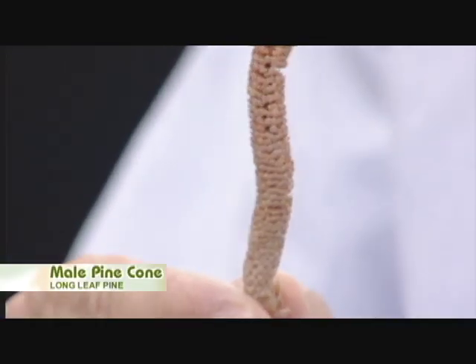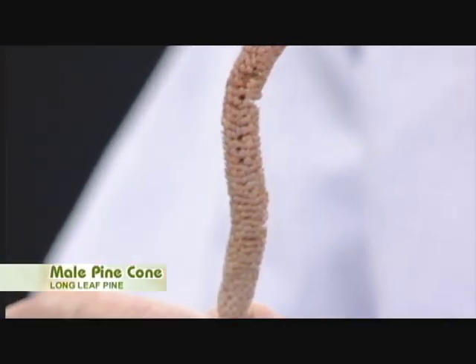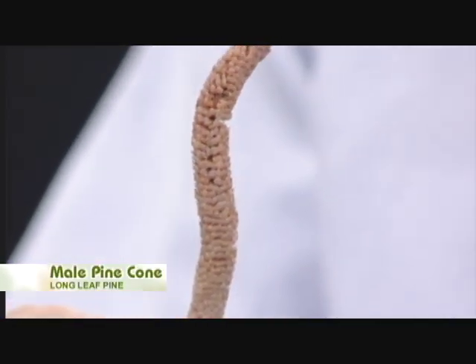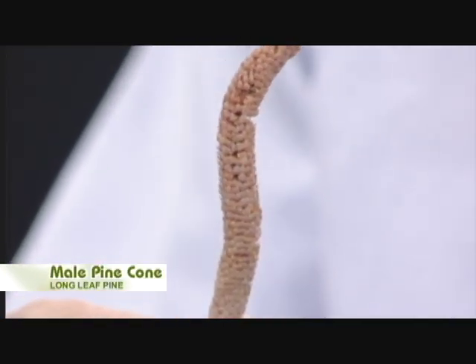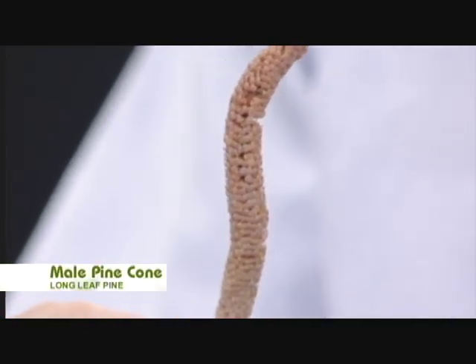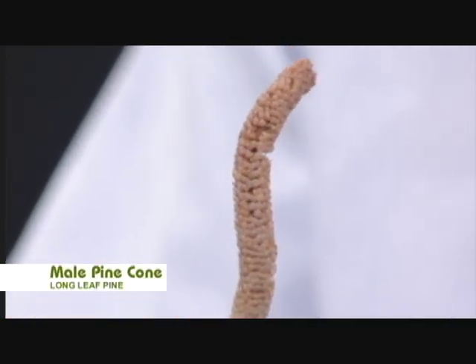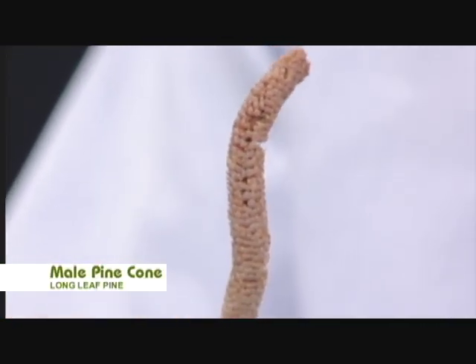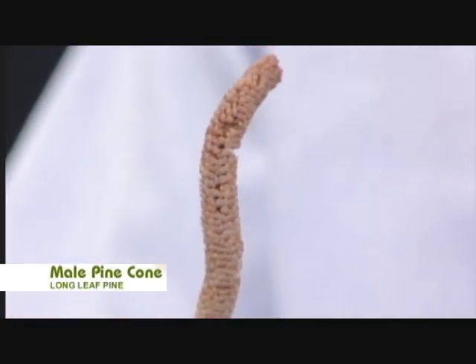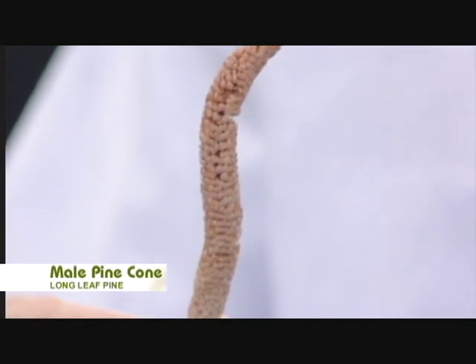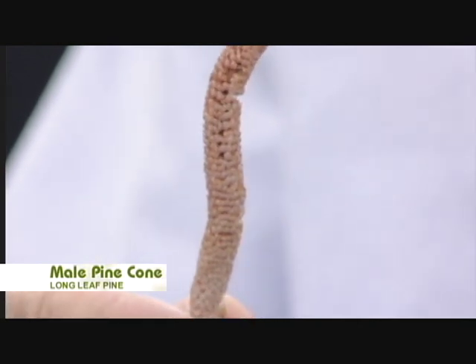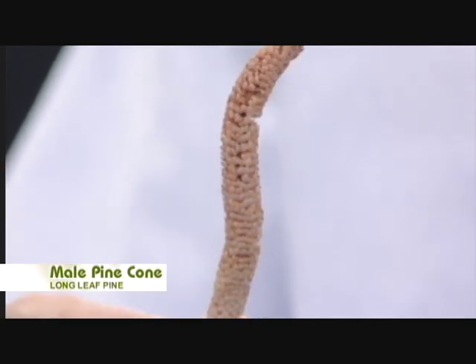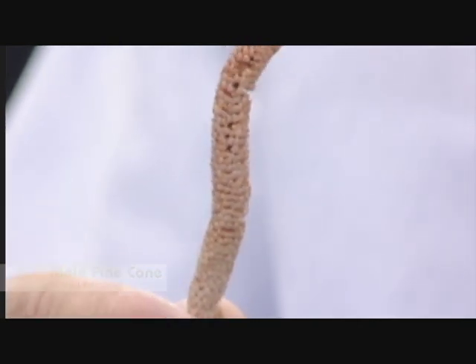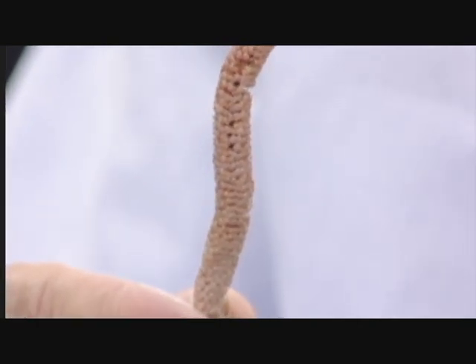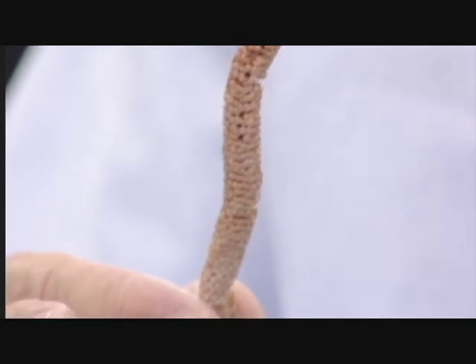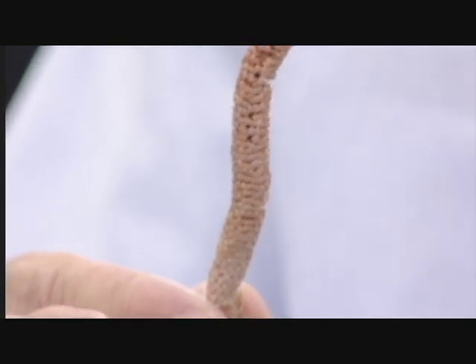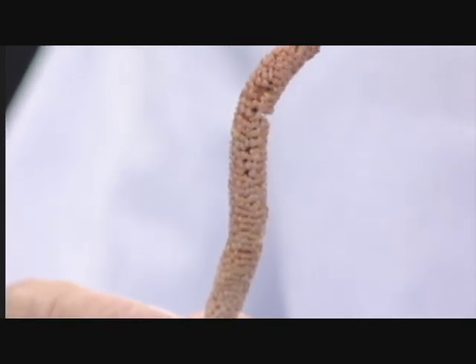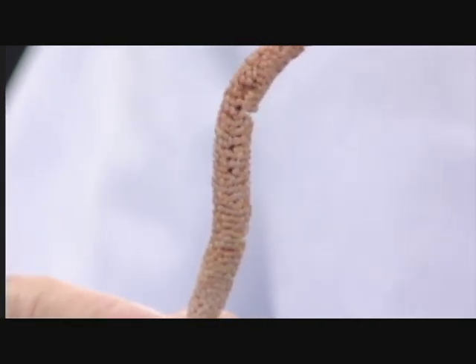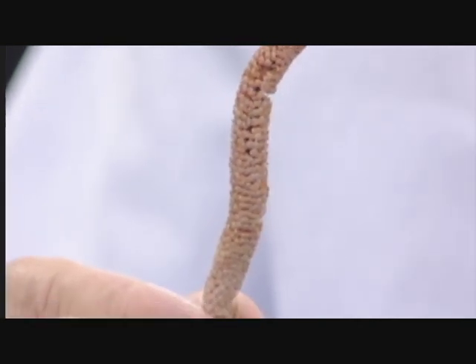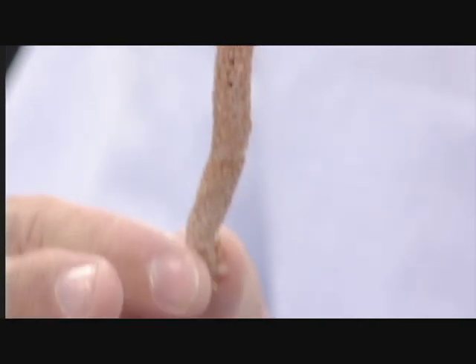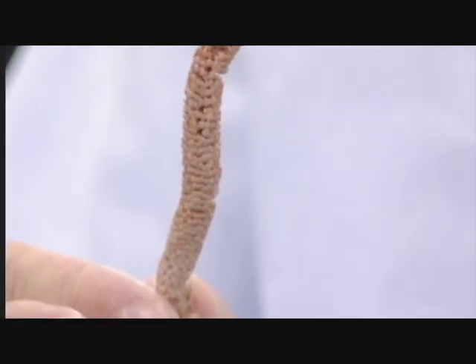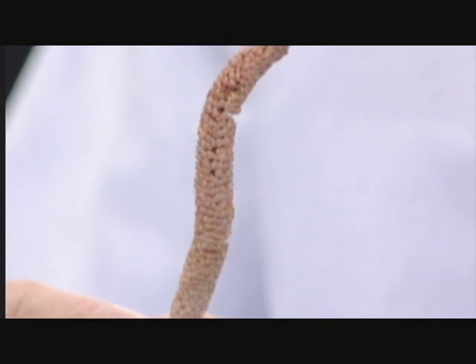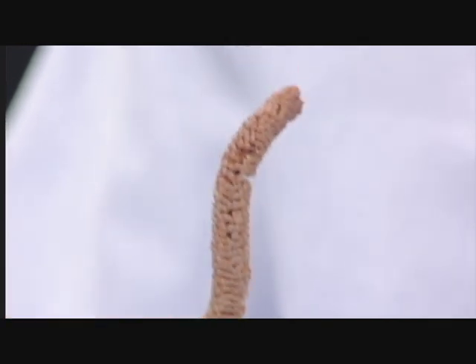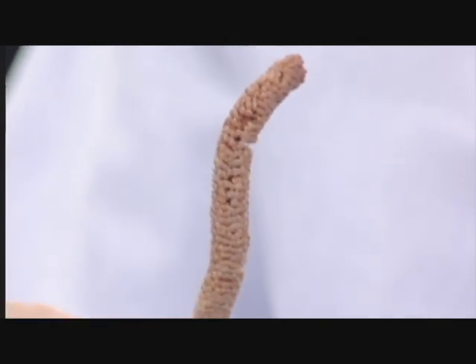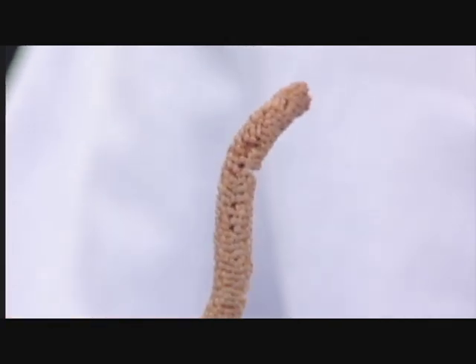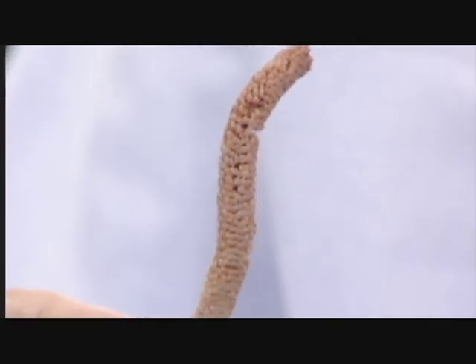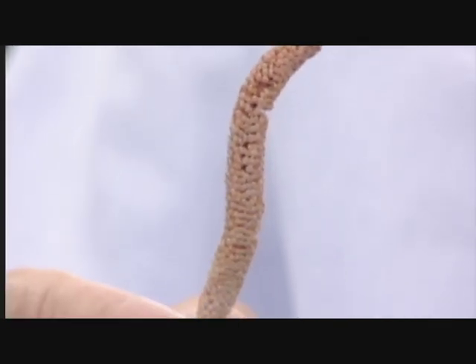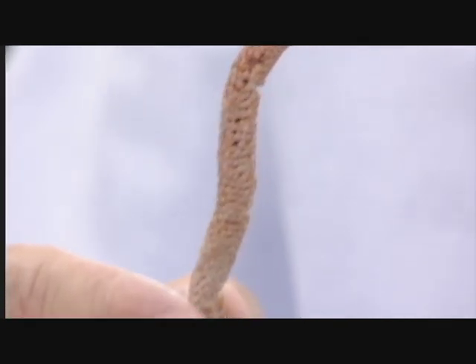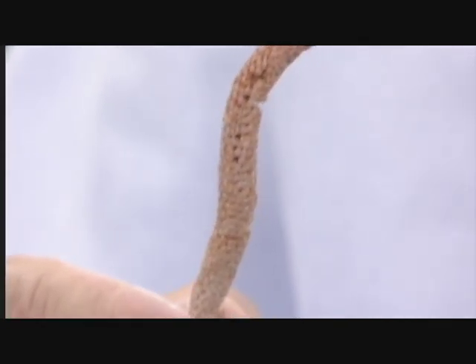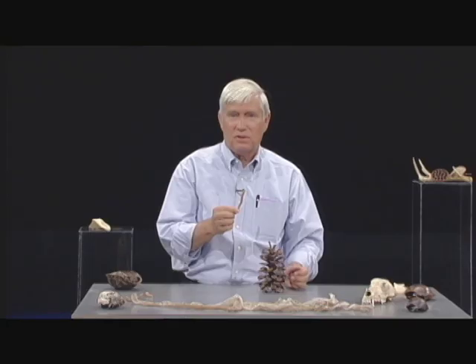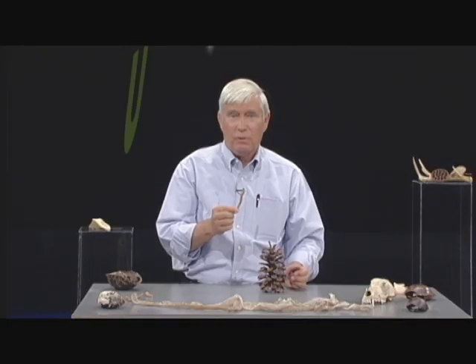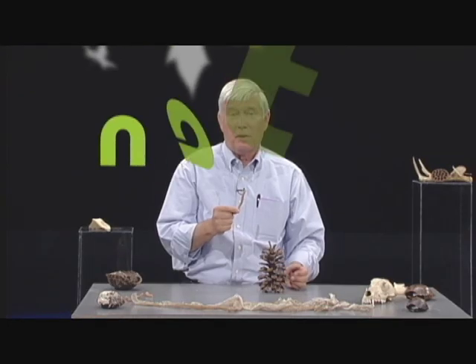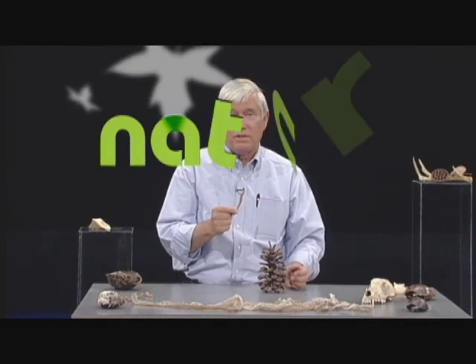It's smaller — you see the size of it here — and it doesn't stay on the tree very long. It produces pollen. Pine trees are wind pollinated, so the wind blows the pollen from male pine cones over to female pine cones, fertilizes those eggs, which develop into seed.